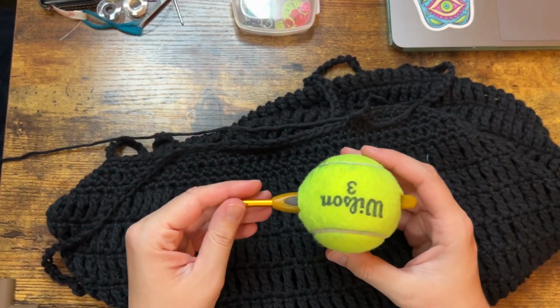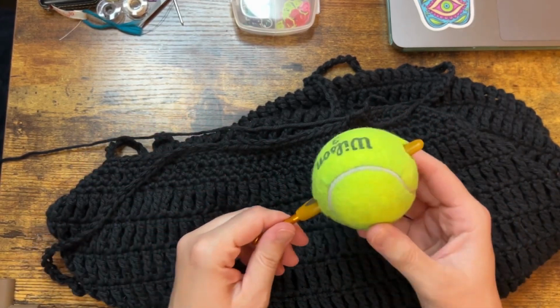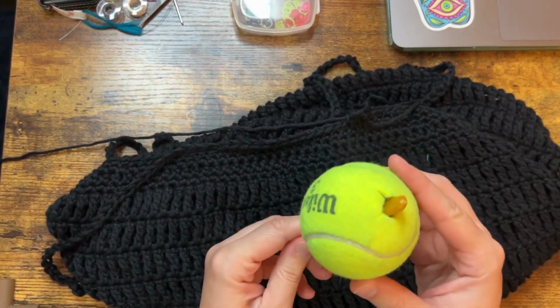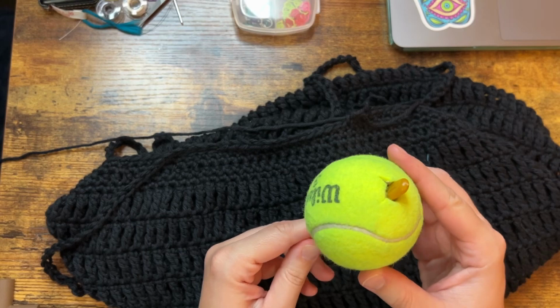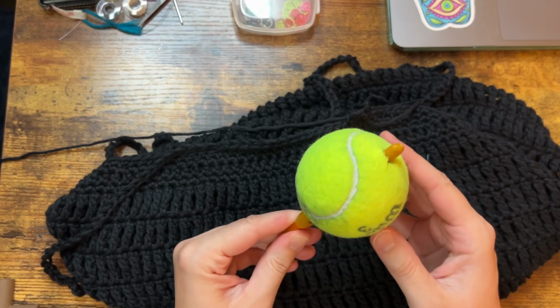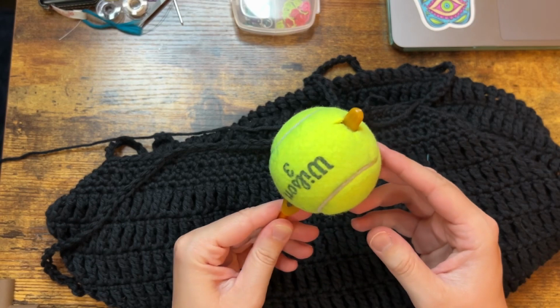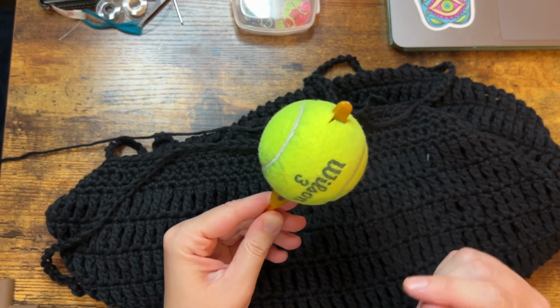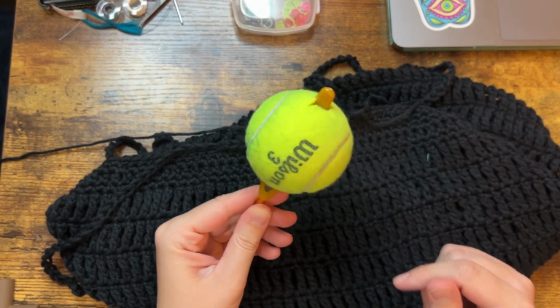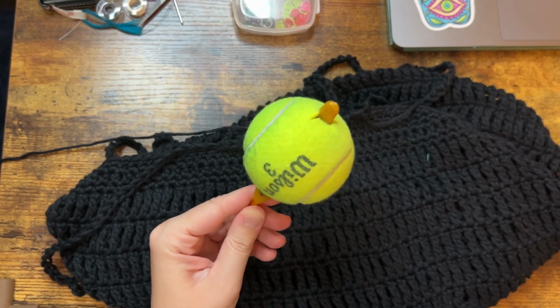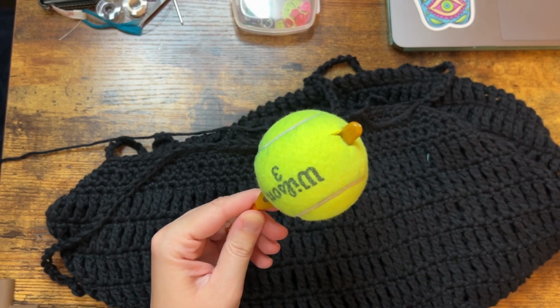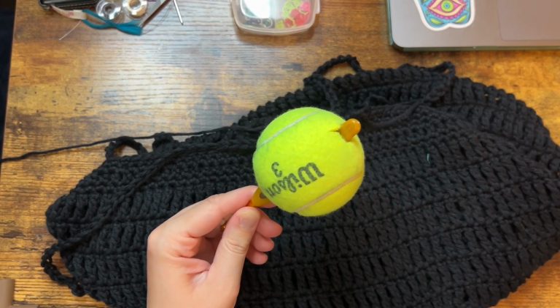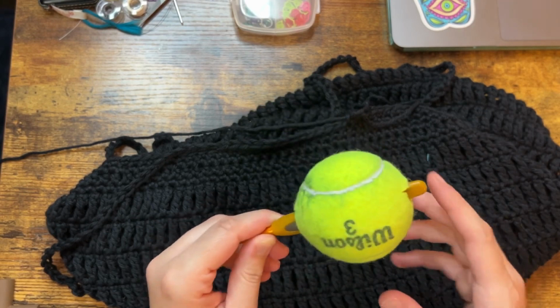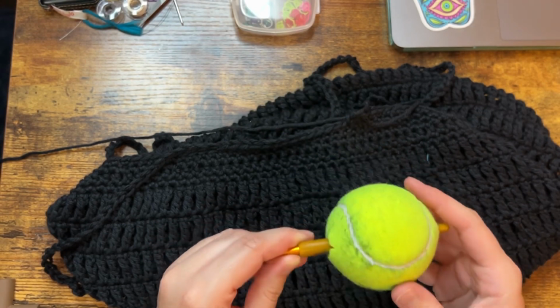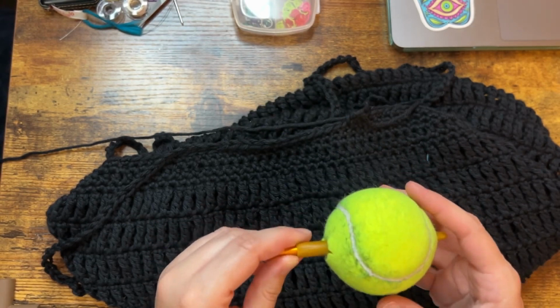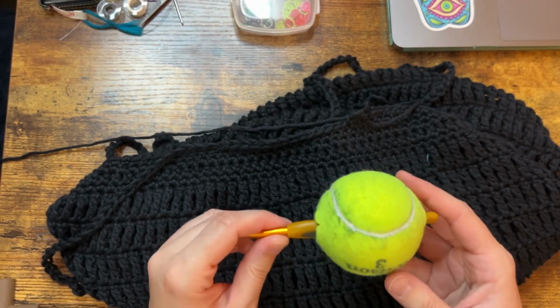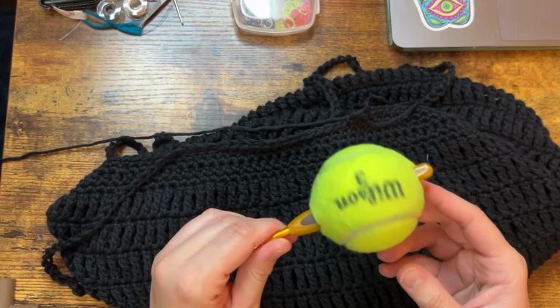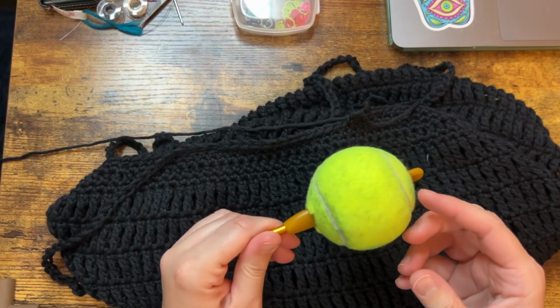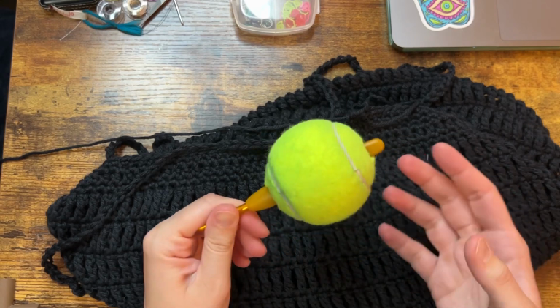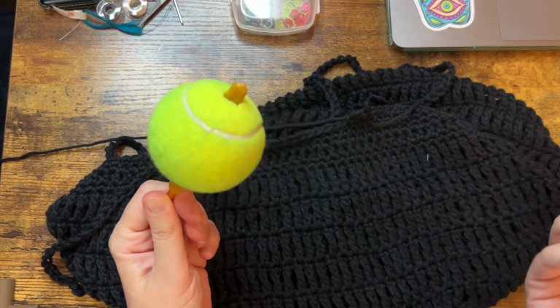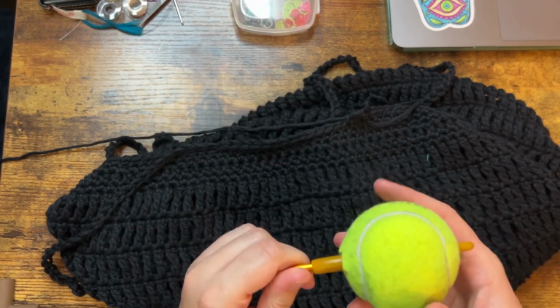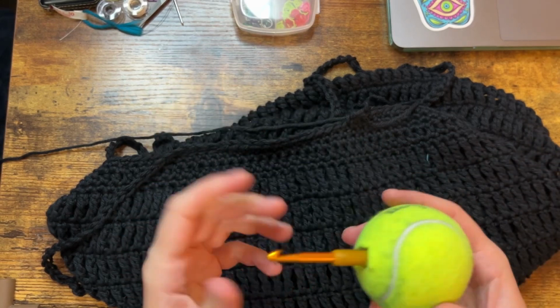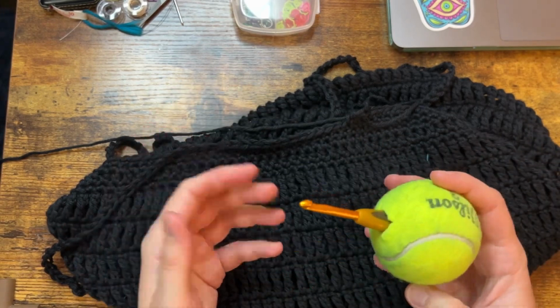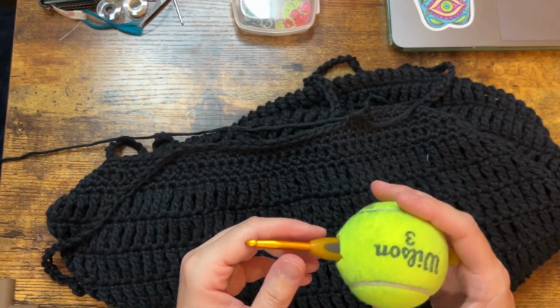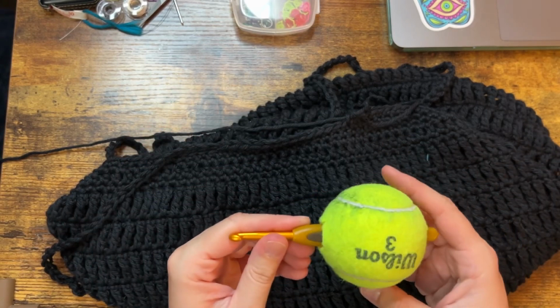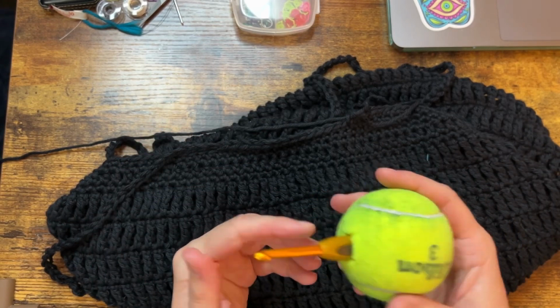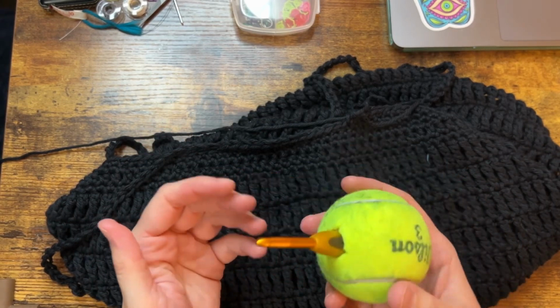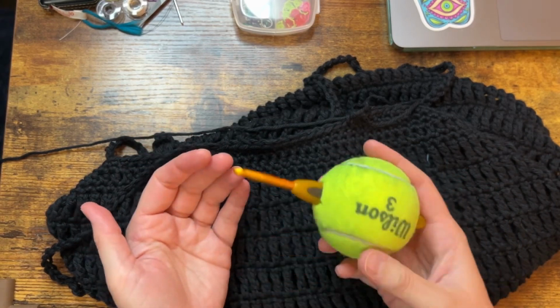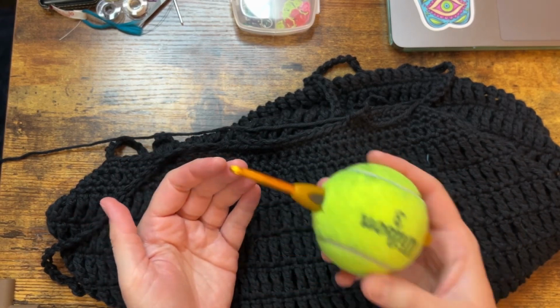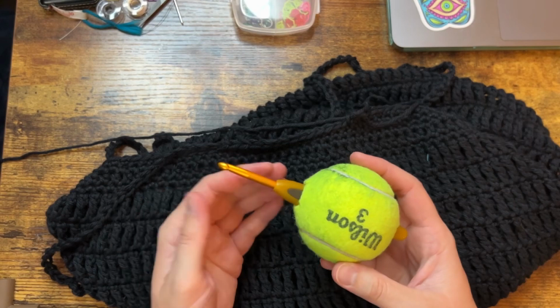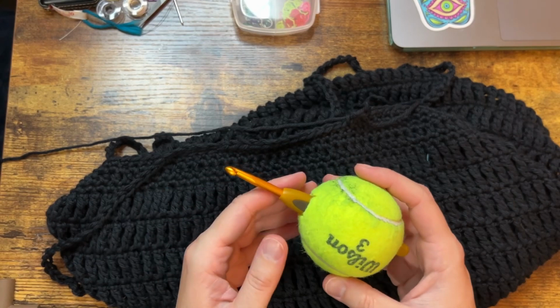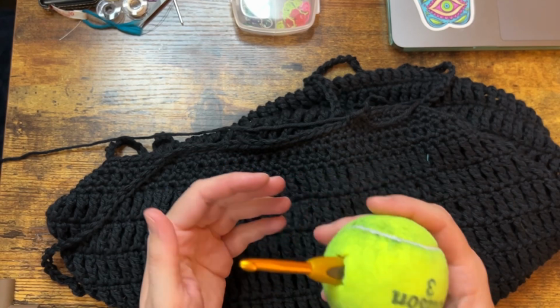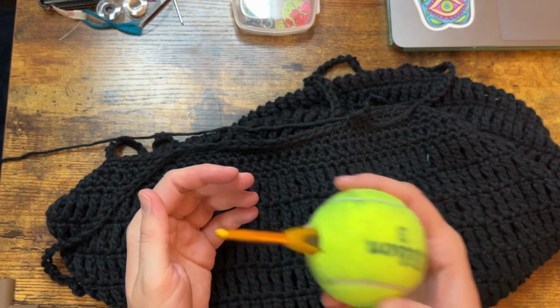She was trying this and I was like, wait a second, do I still have some of my really old tennis balls? Because I played tennis in high school and I still have tennis balls from high school. I'm 32.